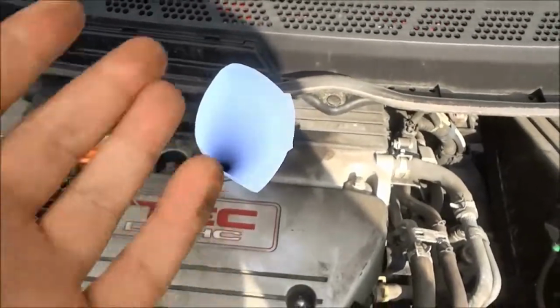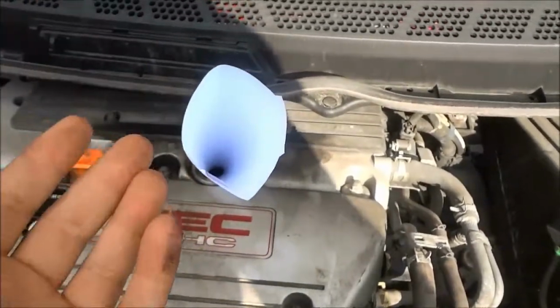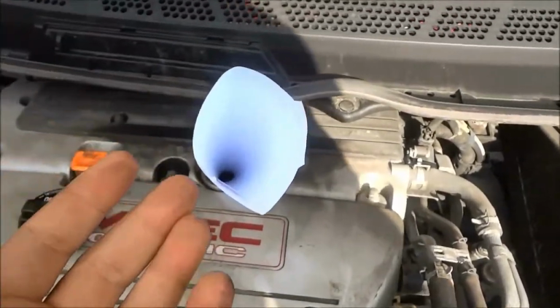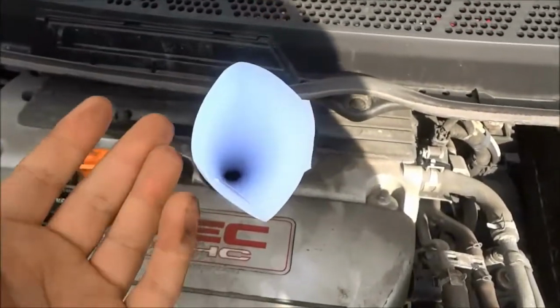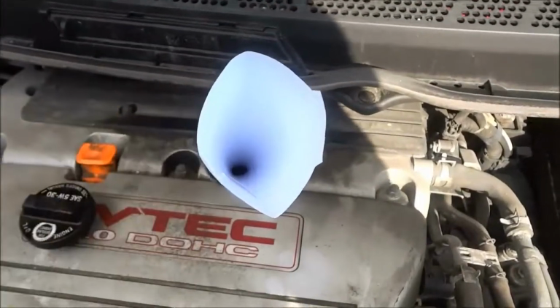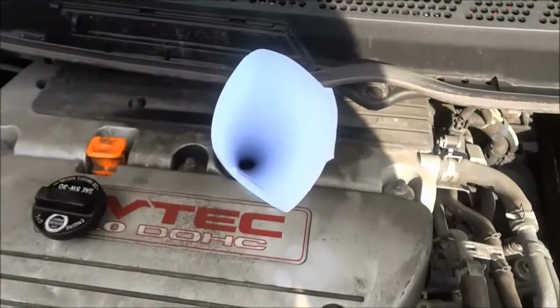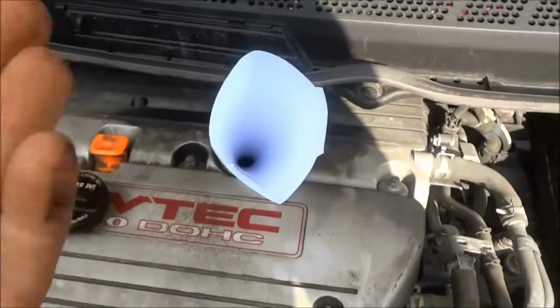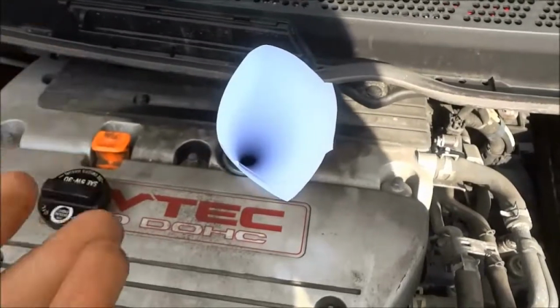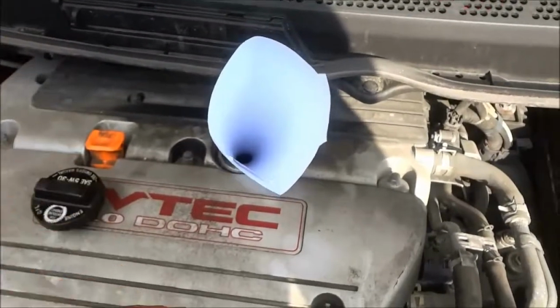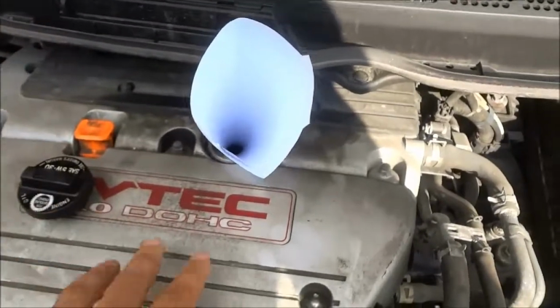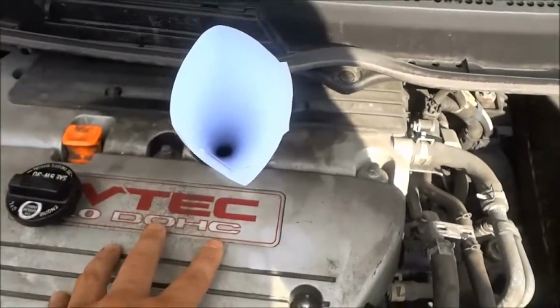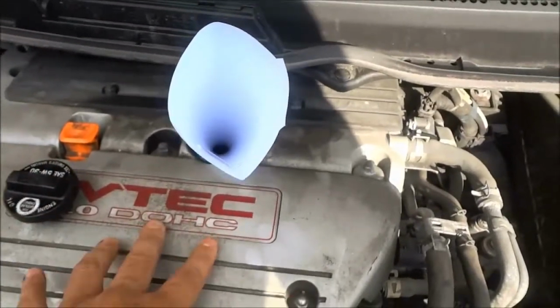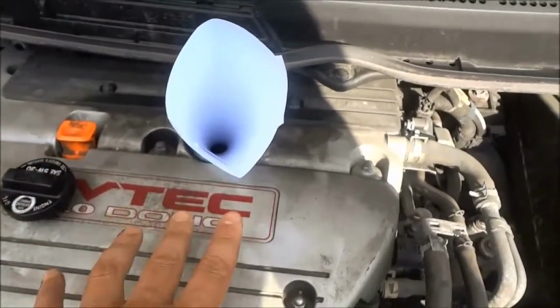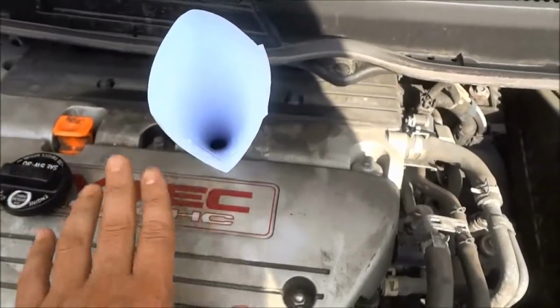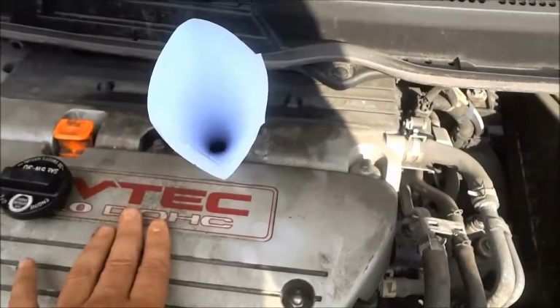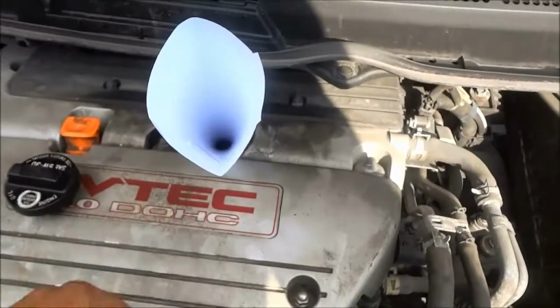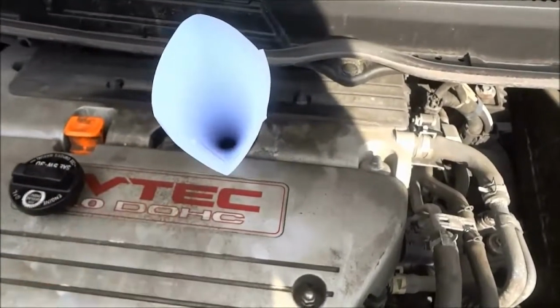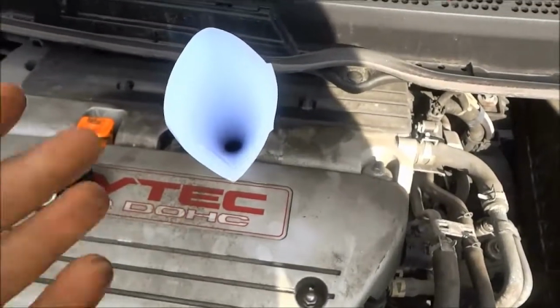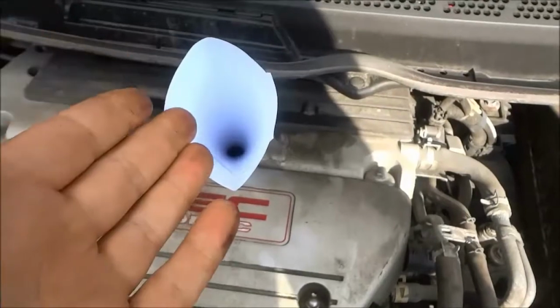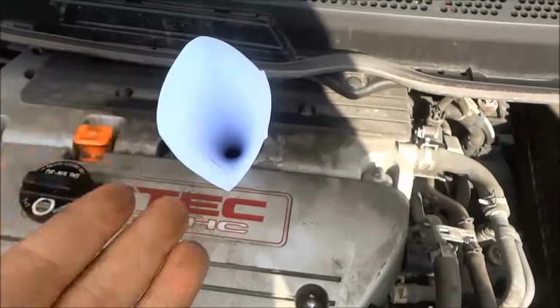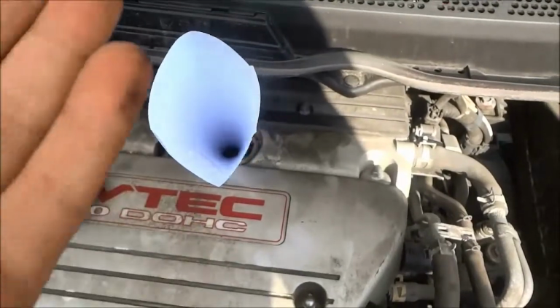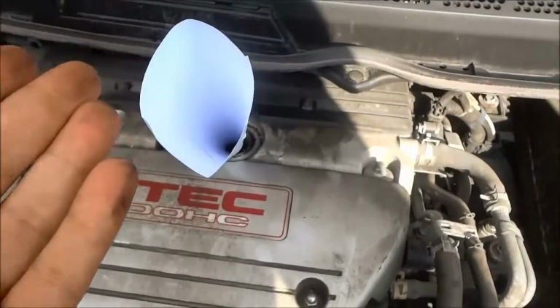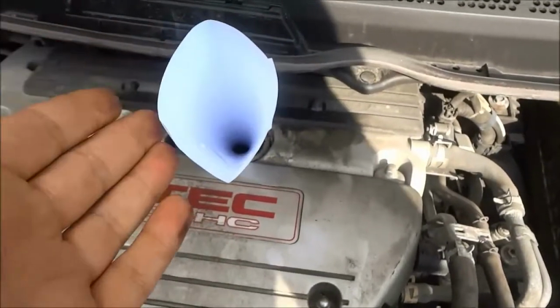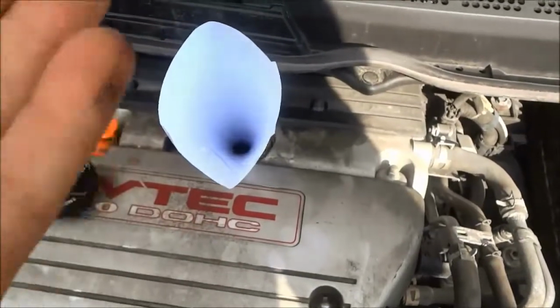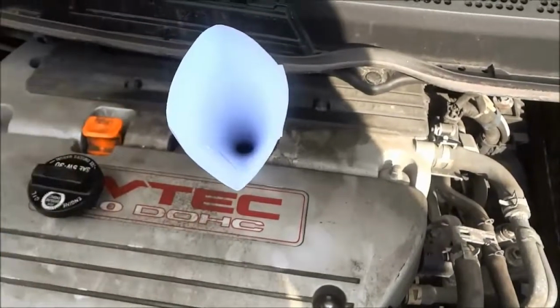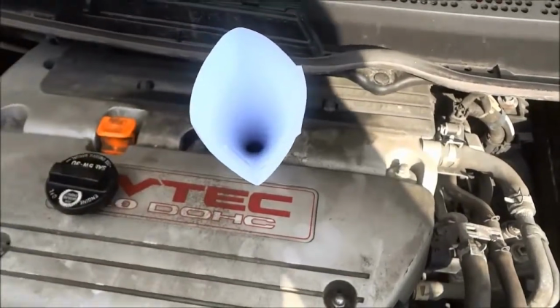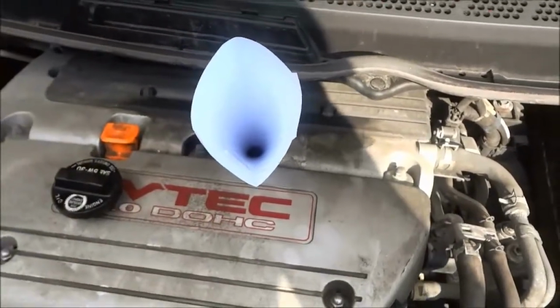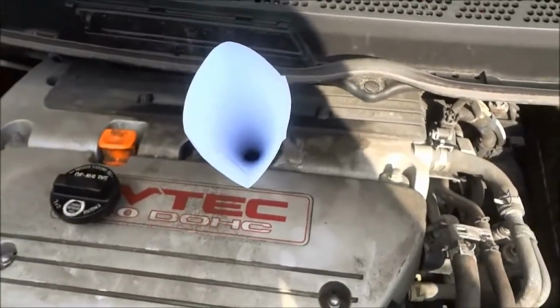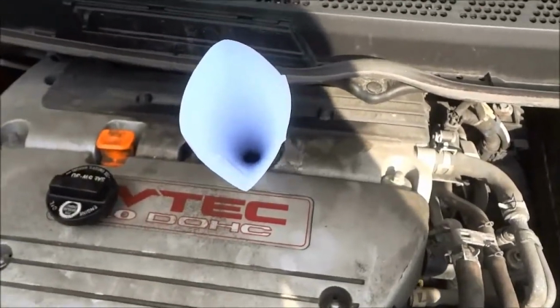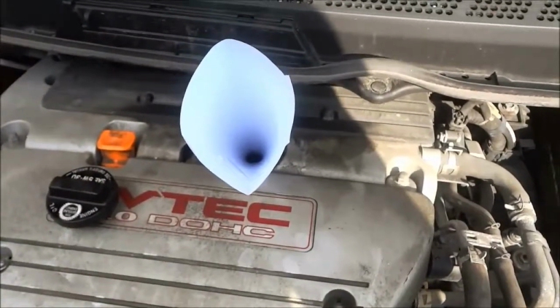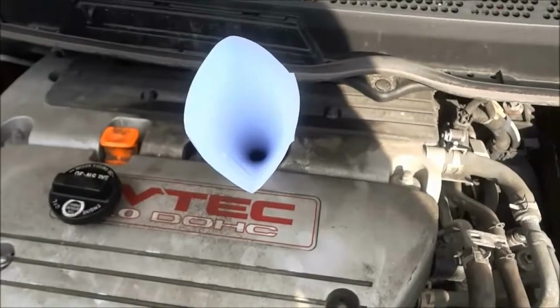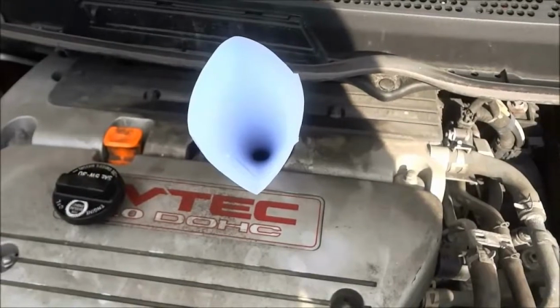Now that I have the funnel in place, I am going to get the appropriate oil for this engine and I'm going to pour the appropriate amount into the engine. So I'm going to place the camera down as I do that.